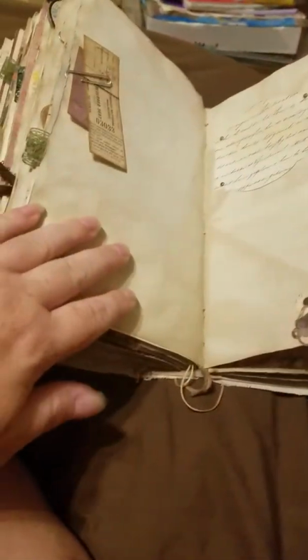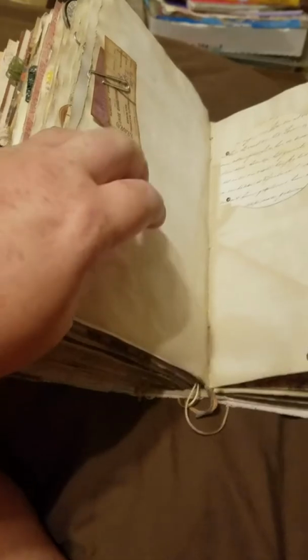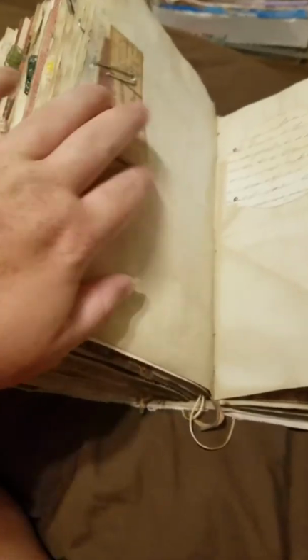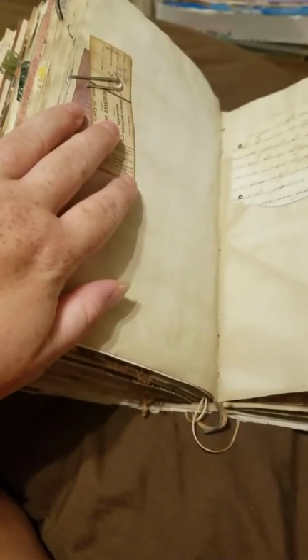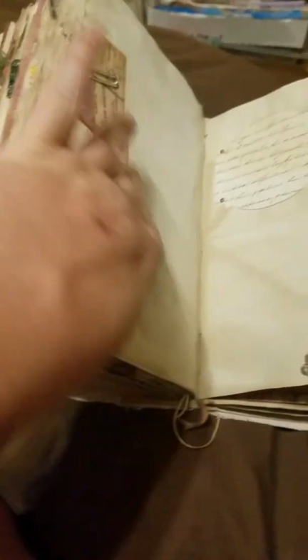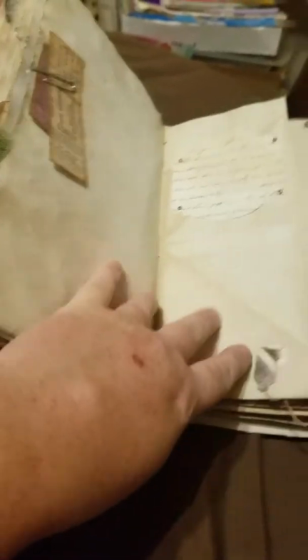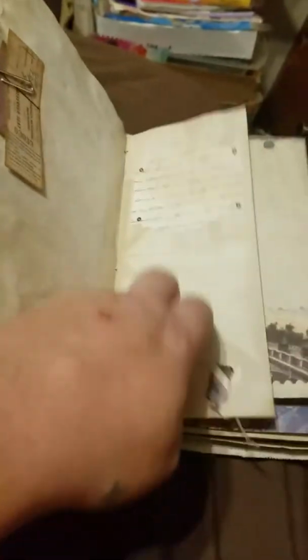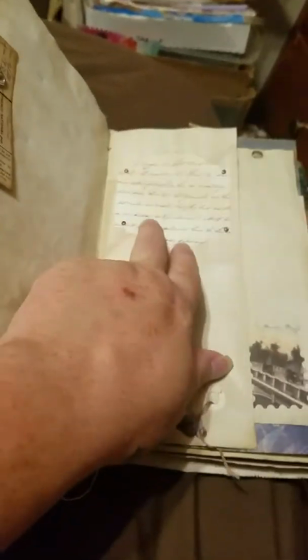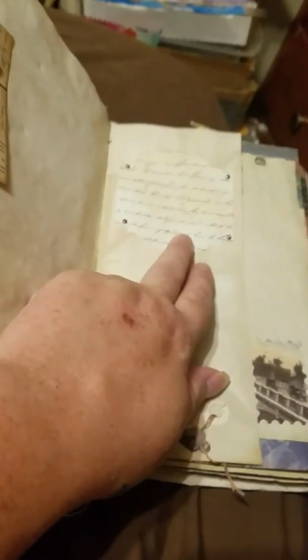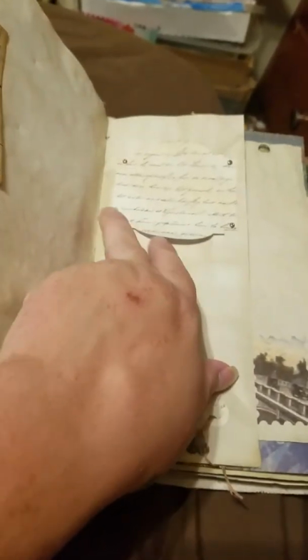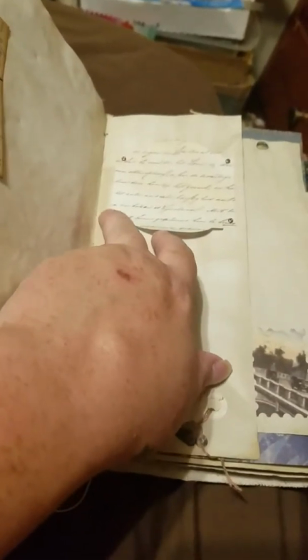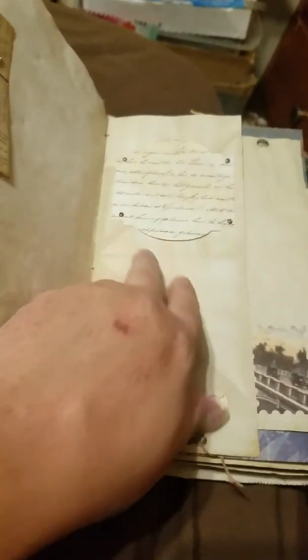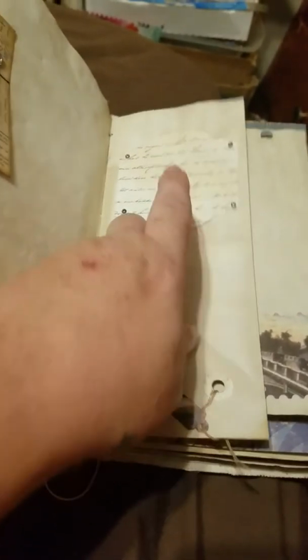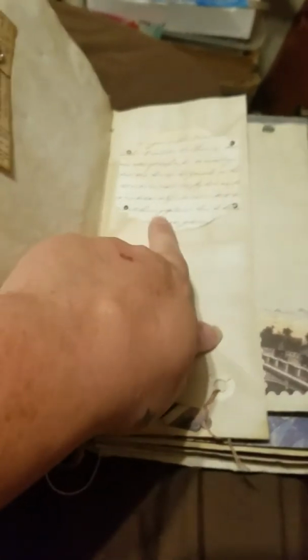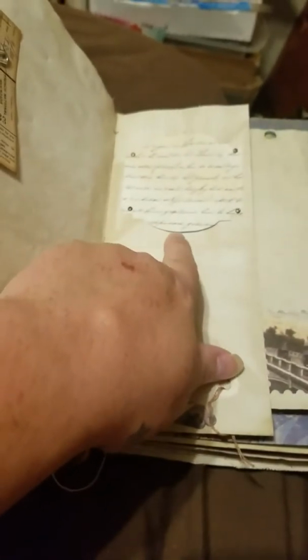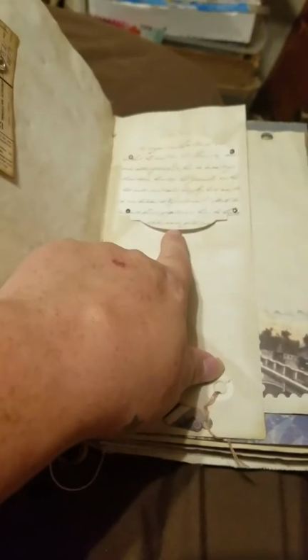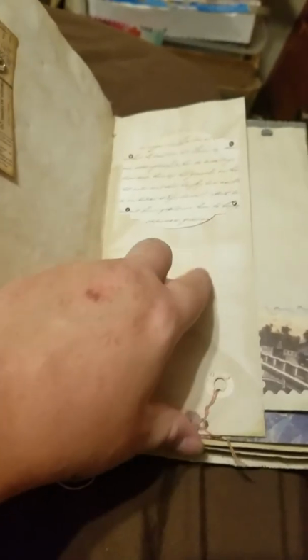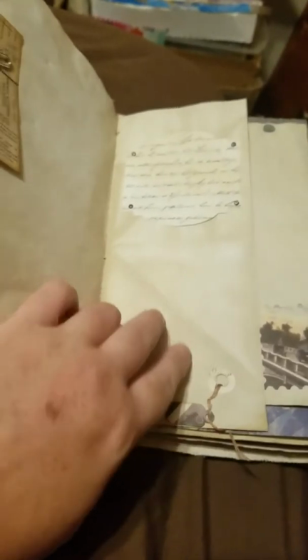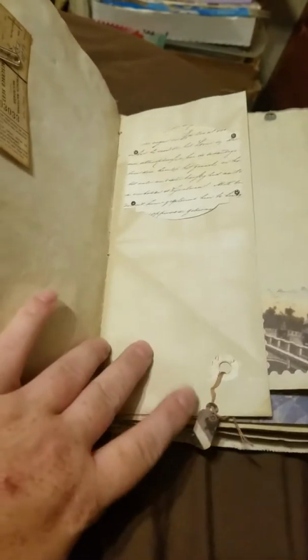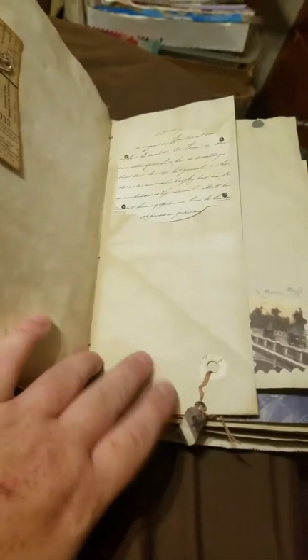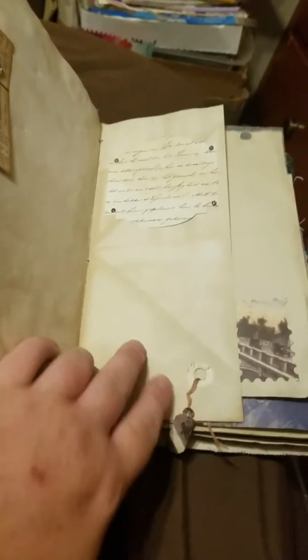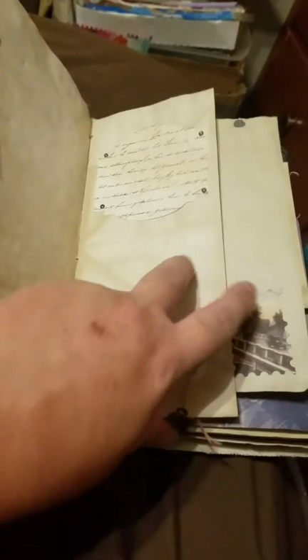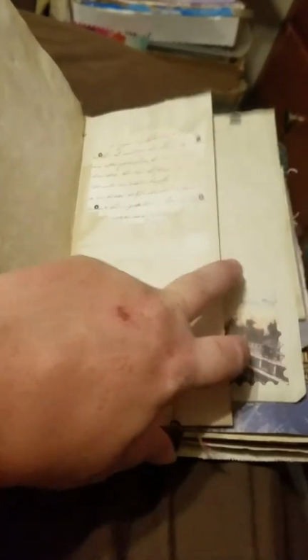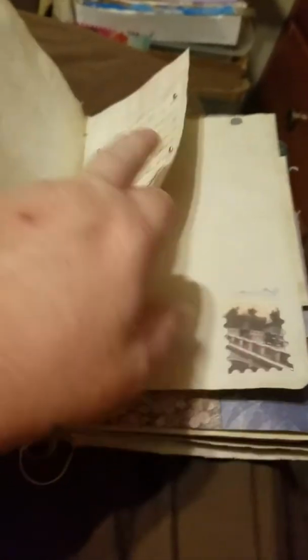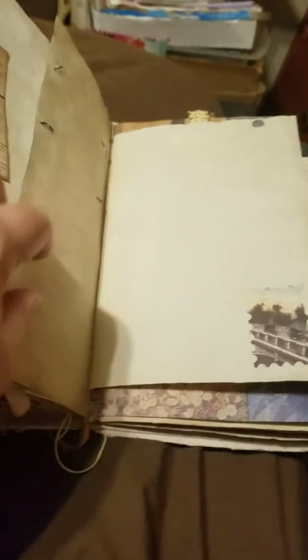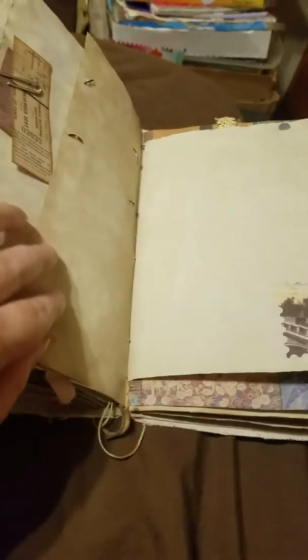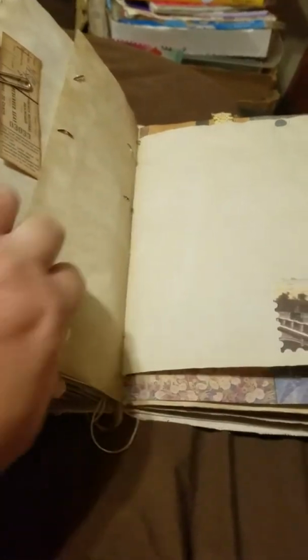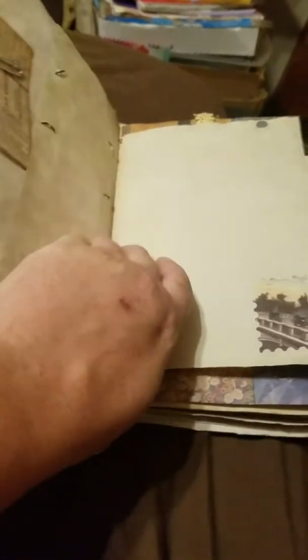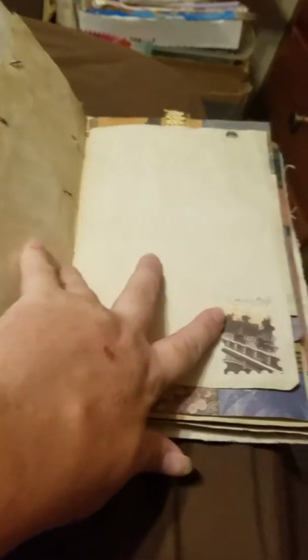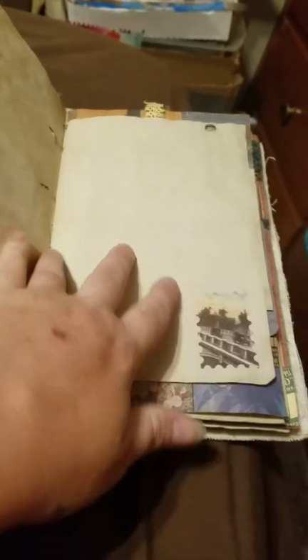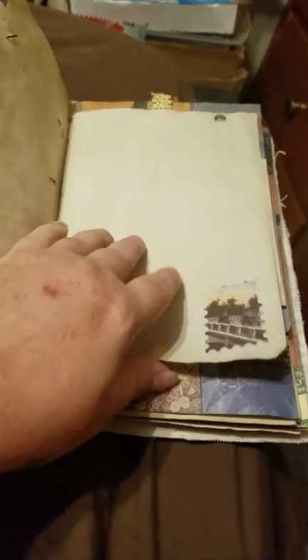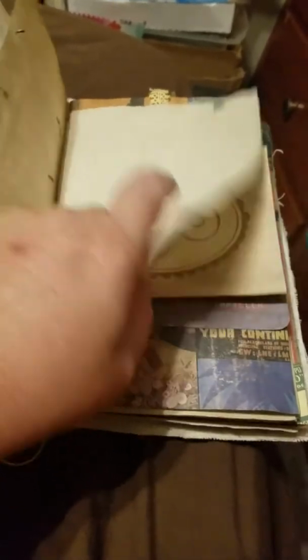And then a couple tickets, a paper clip back here, a die cut with some little brads so you could slip something under there if you wanted. A little hole punch with a mini tag, a little die cut.